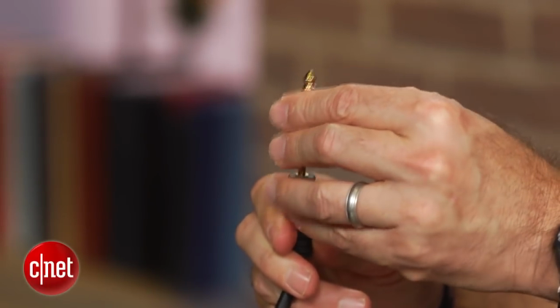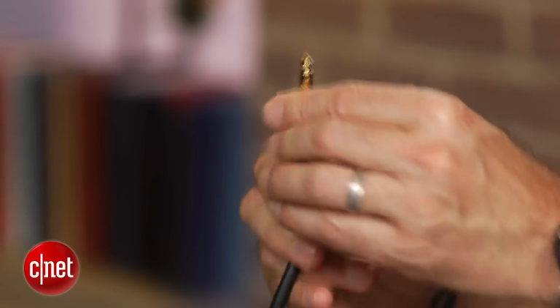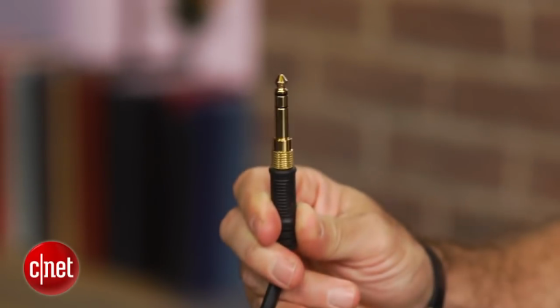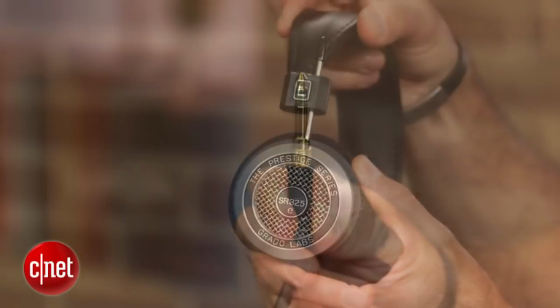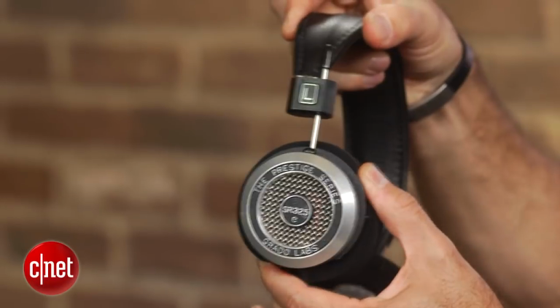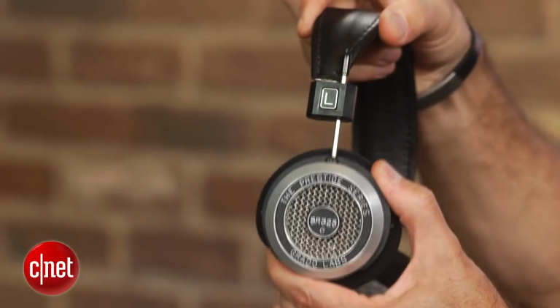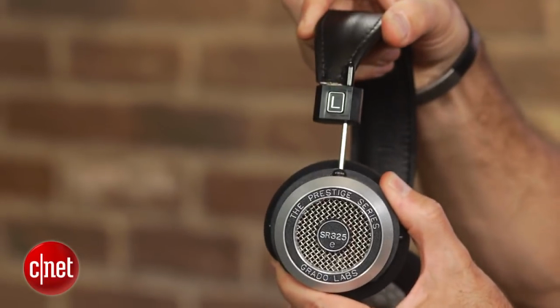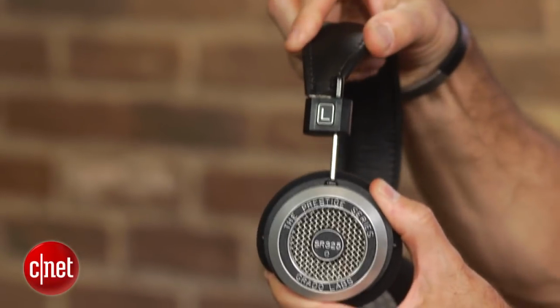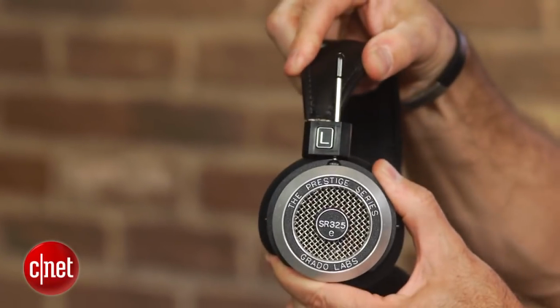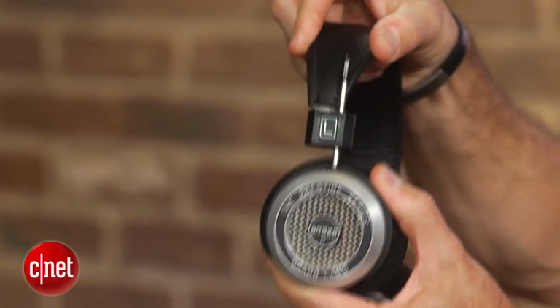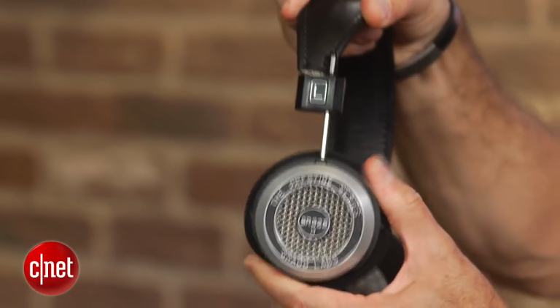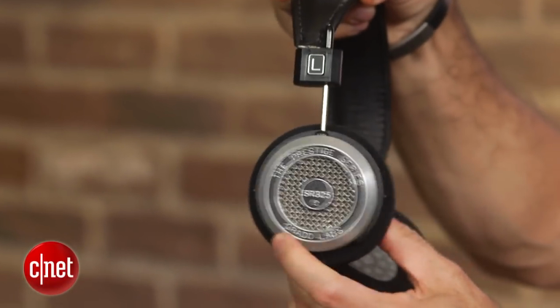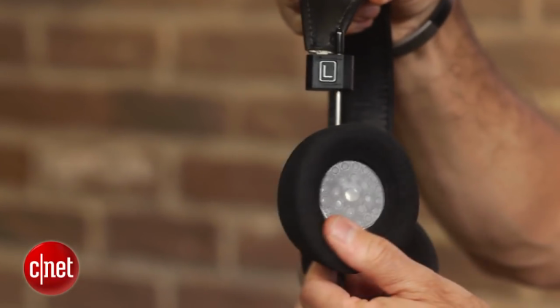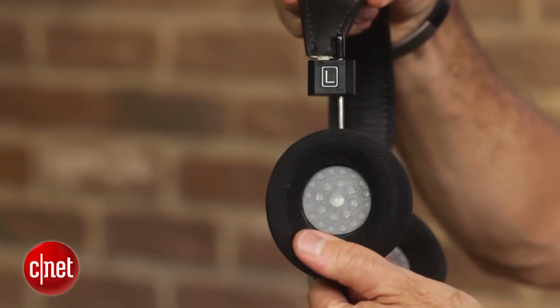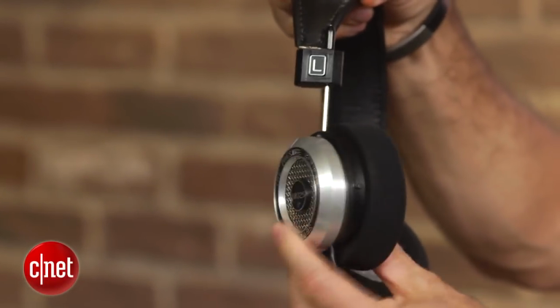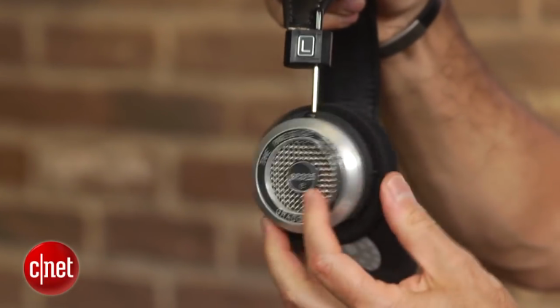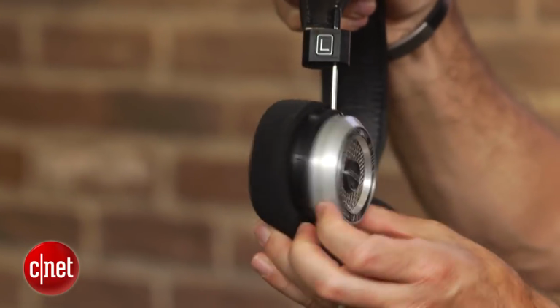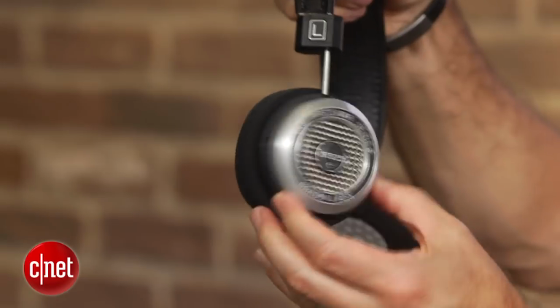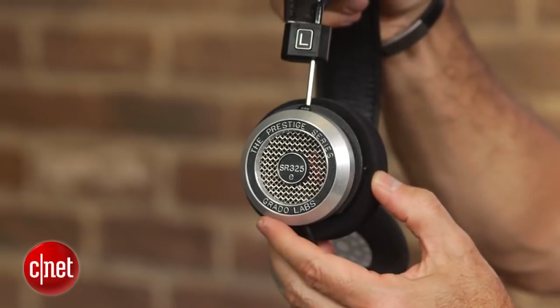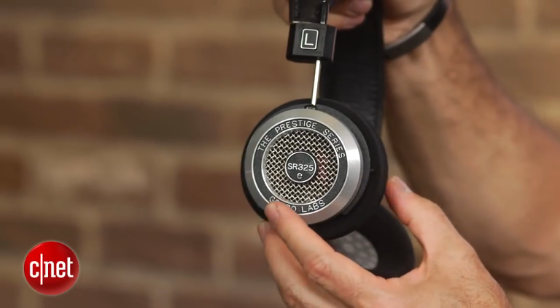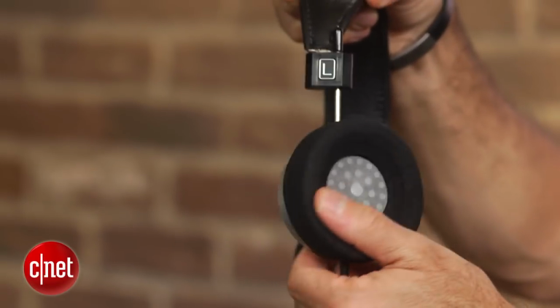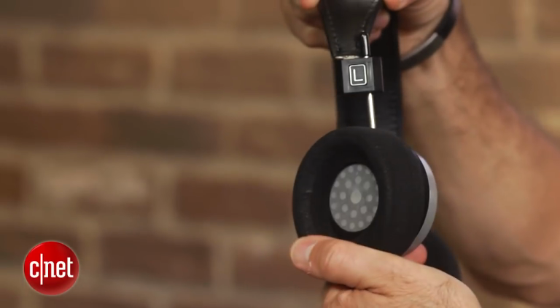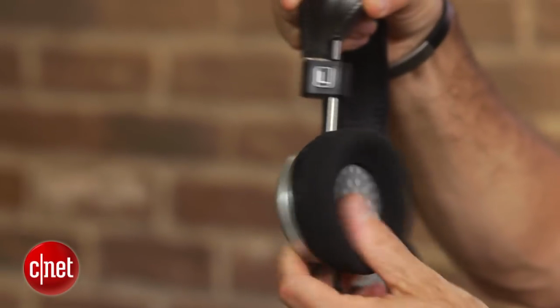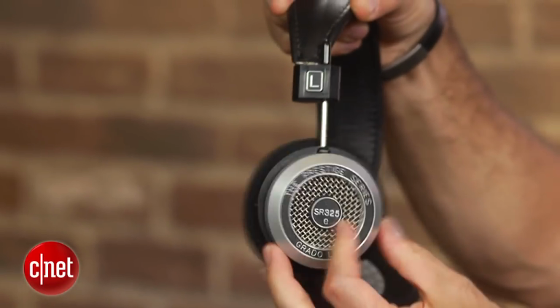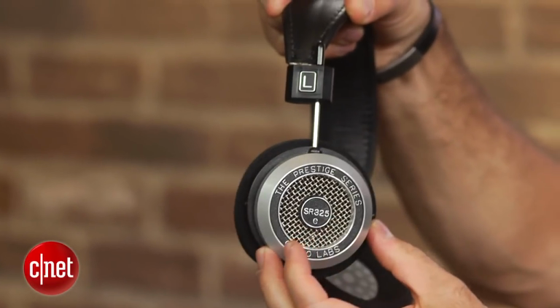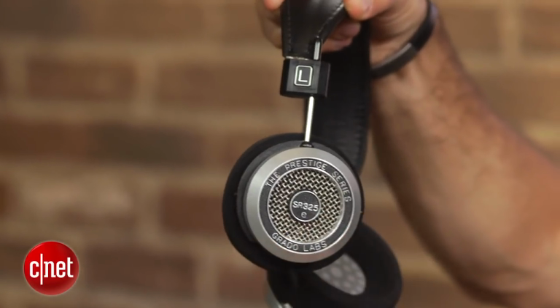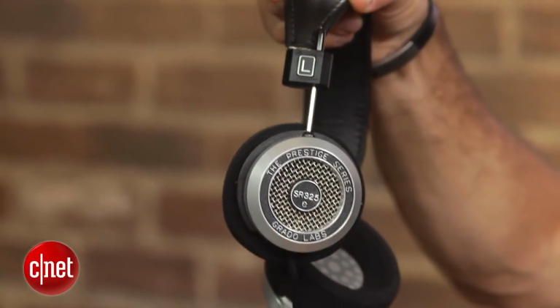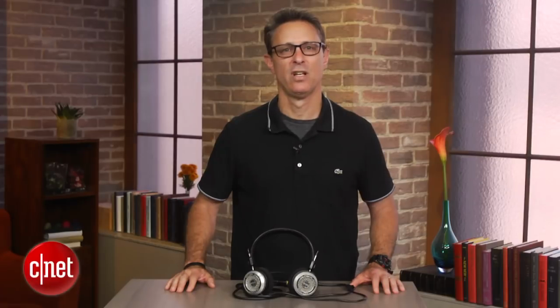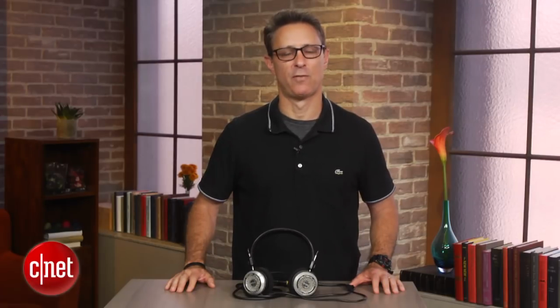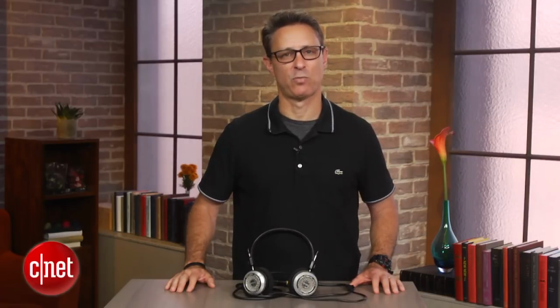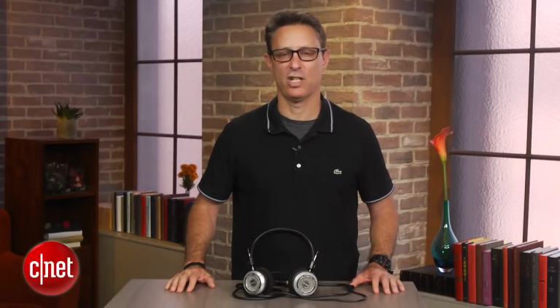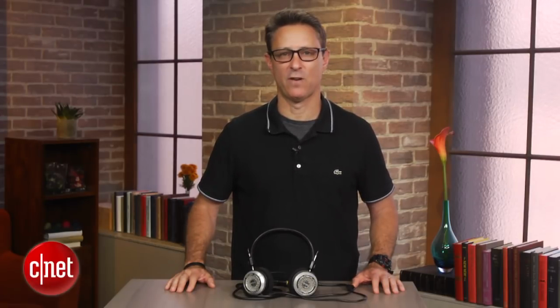Grado headphones are known to have an exciting sound, and the new 325E kicks that excitement up a notch. This new model balances the energy with a richer and fuller tonal balance than previous generations of Grado's Prestige headphones.